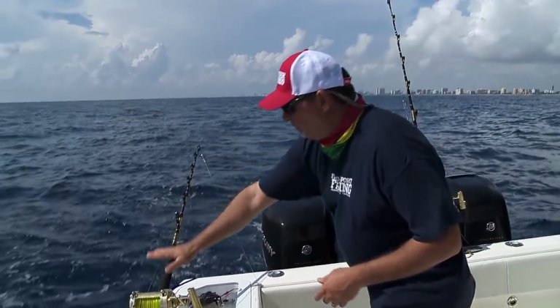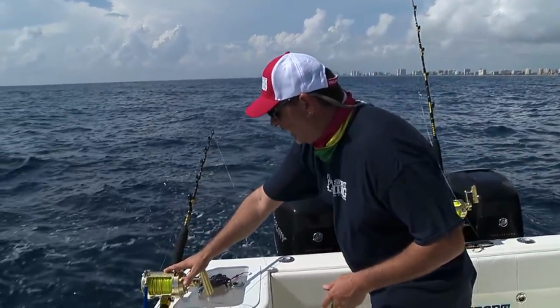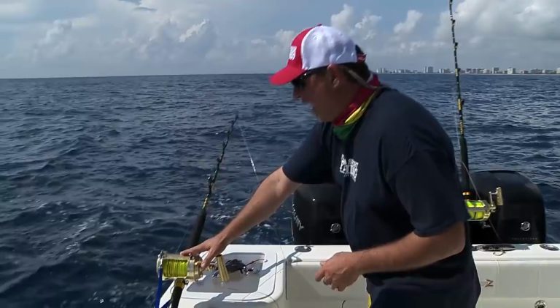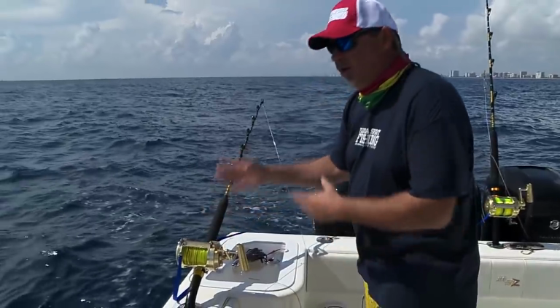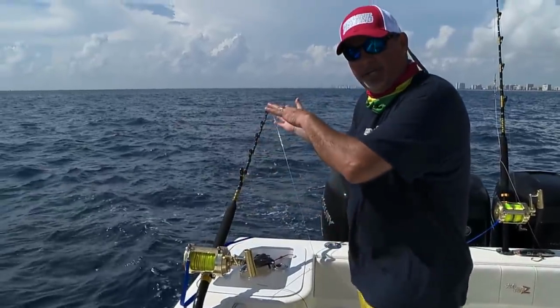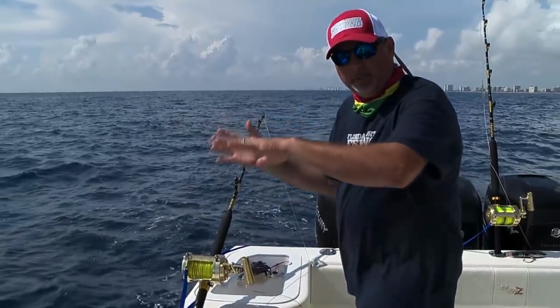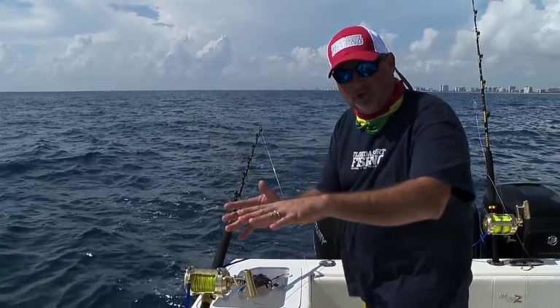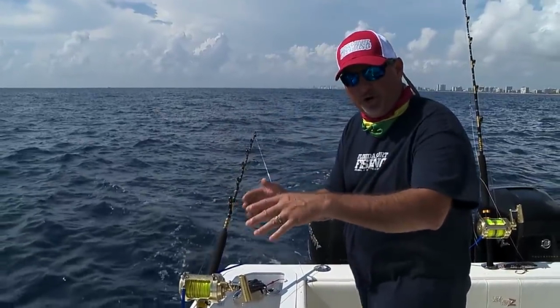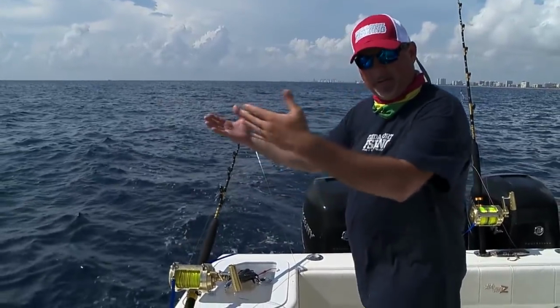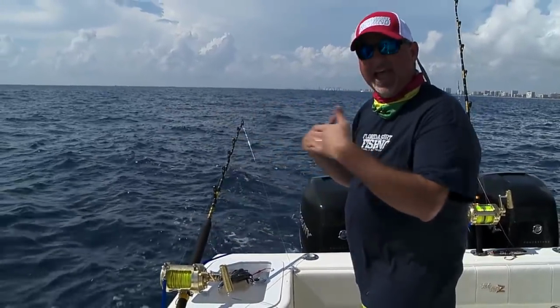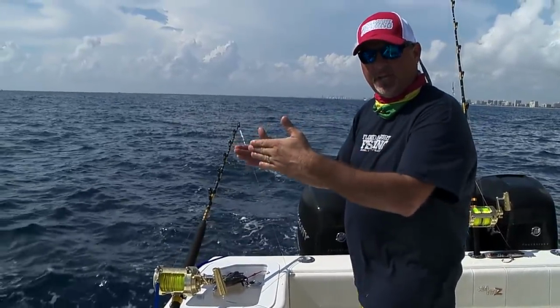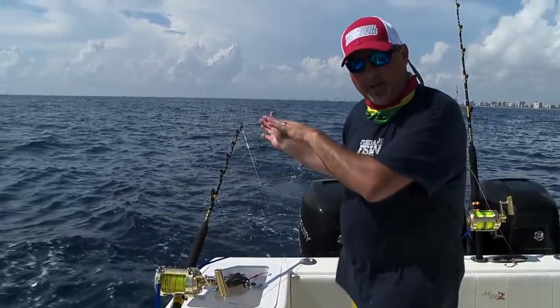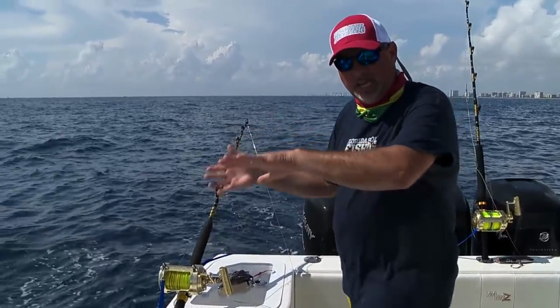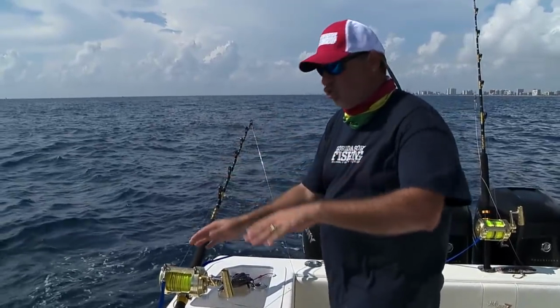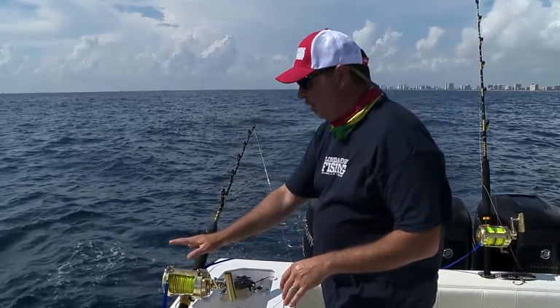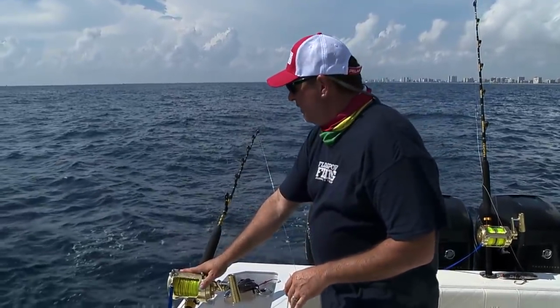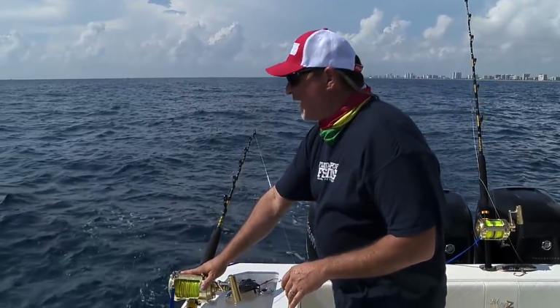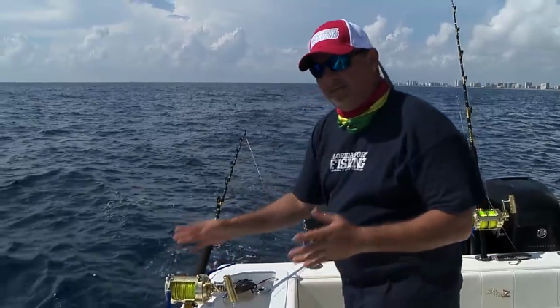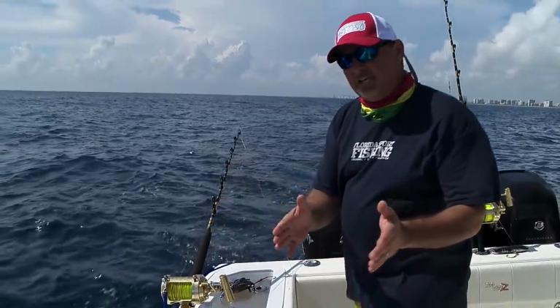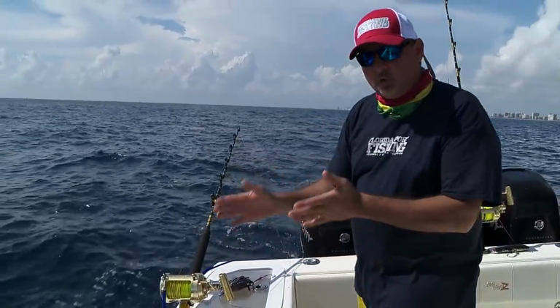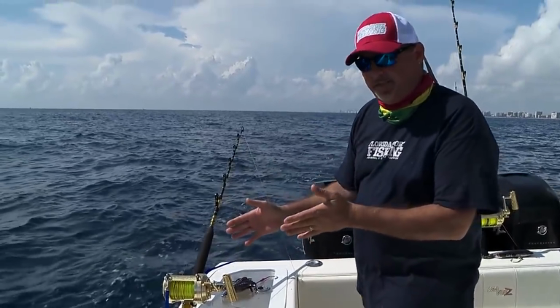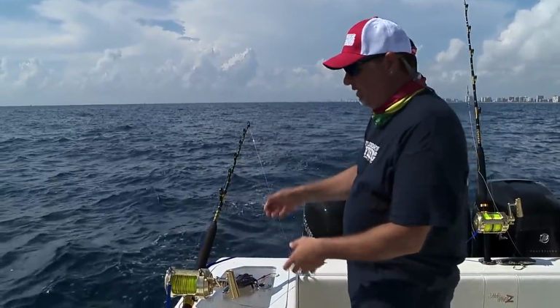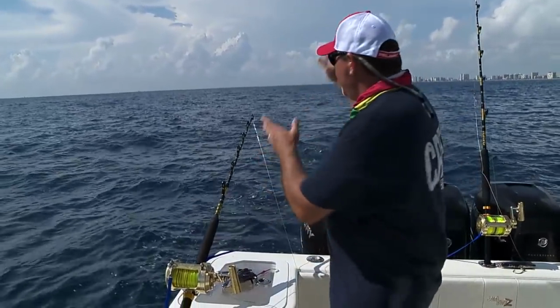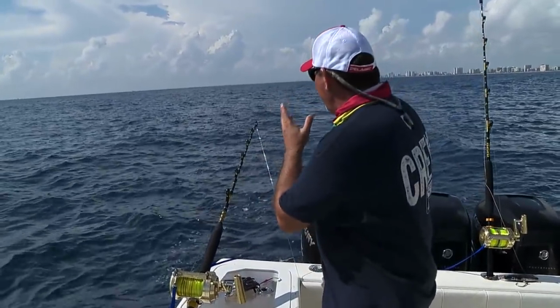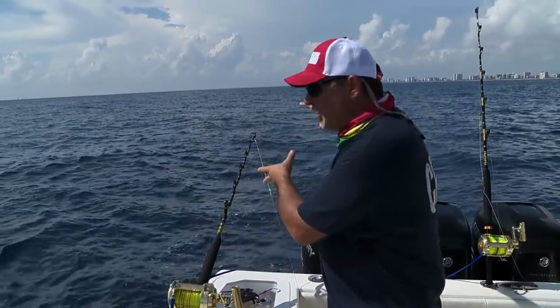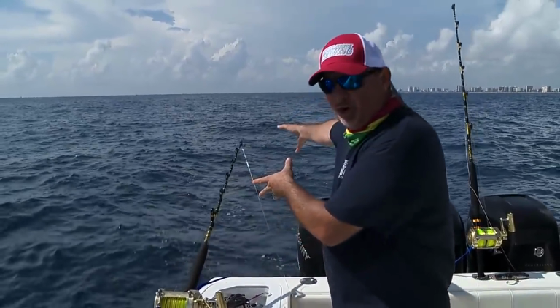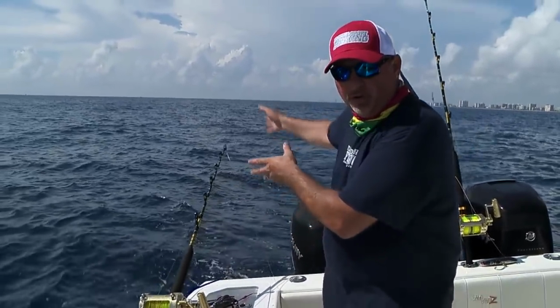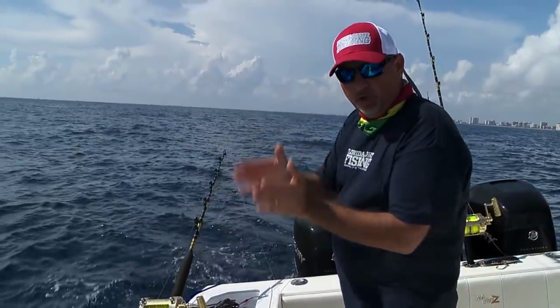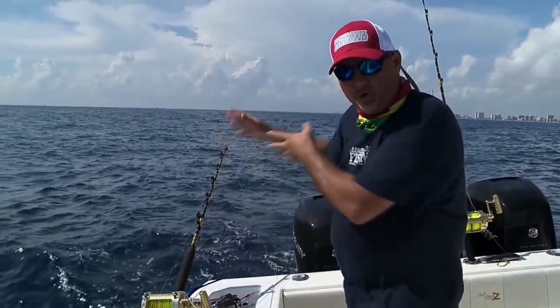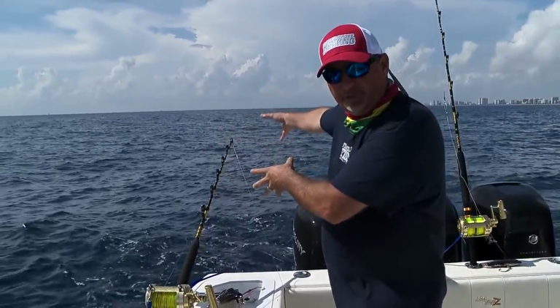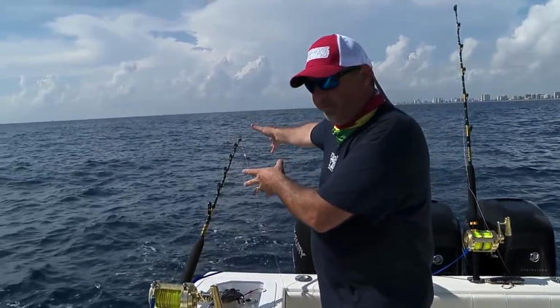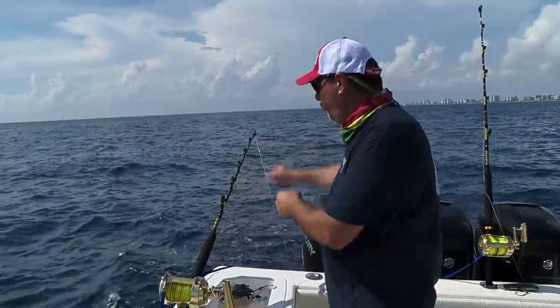My next rod I'm going to keep a little bit shorter. I'm going to stagger these — this one might go out 15 to 20 seconds, about a quarter to a third of a spool.